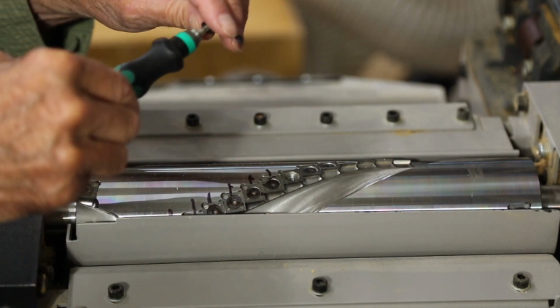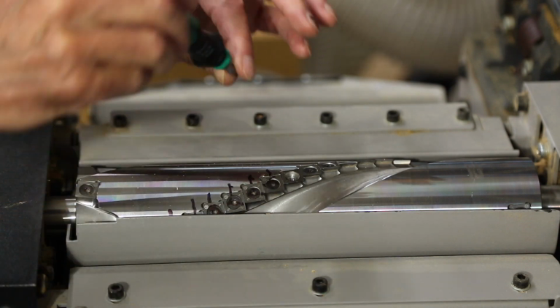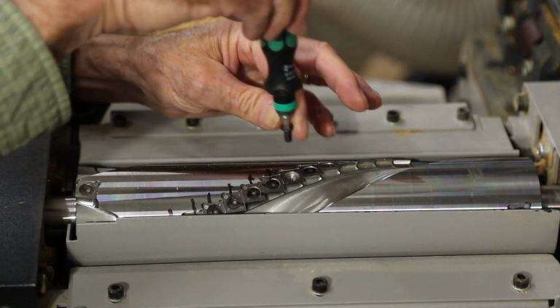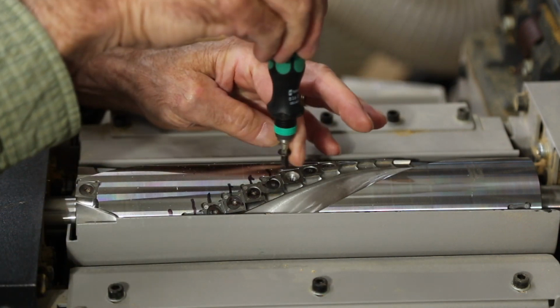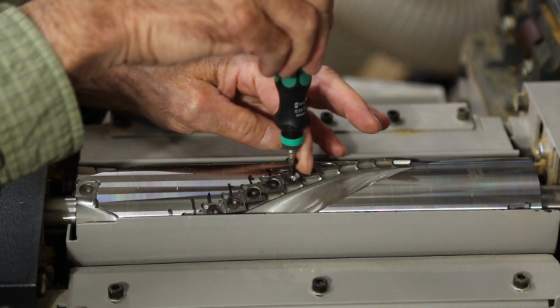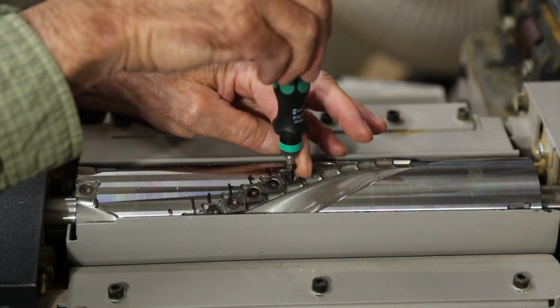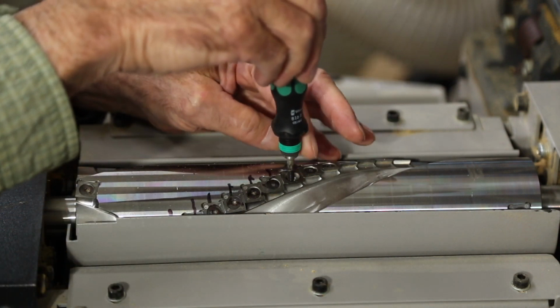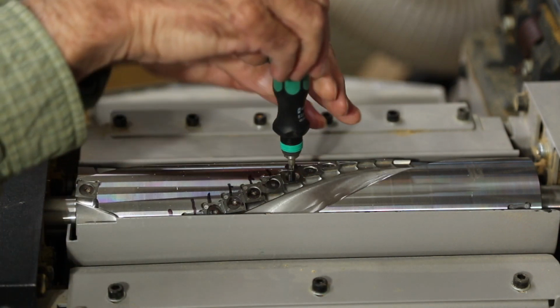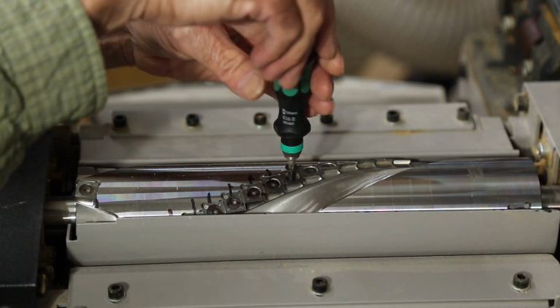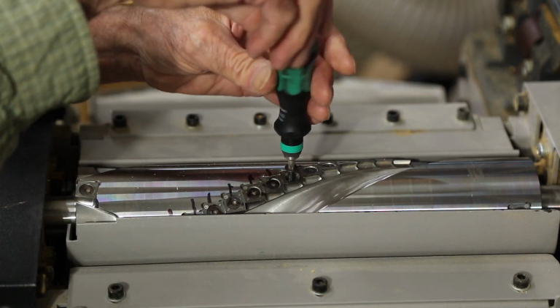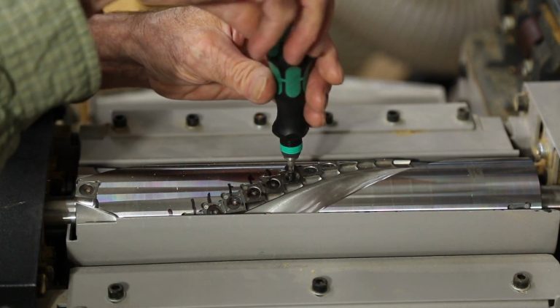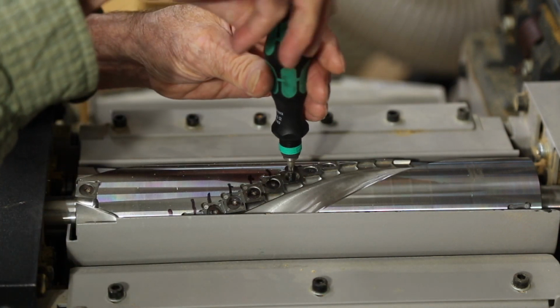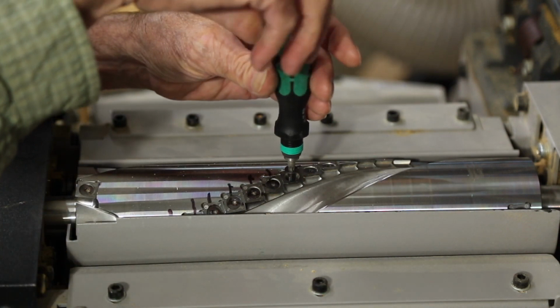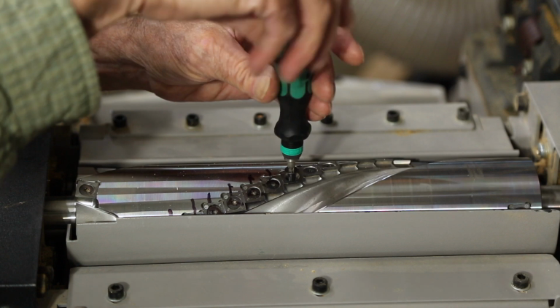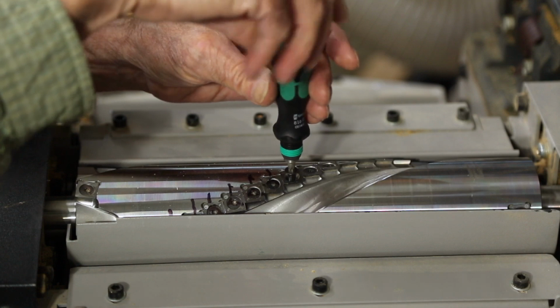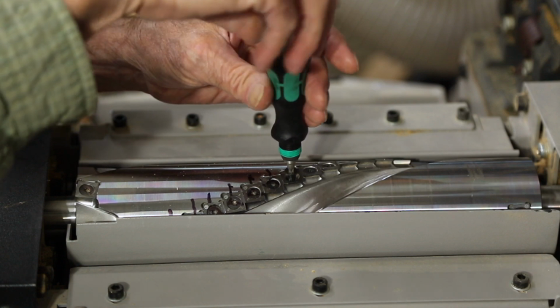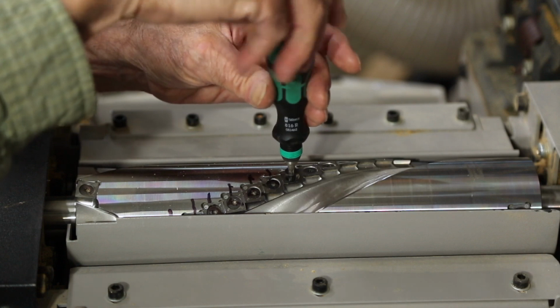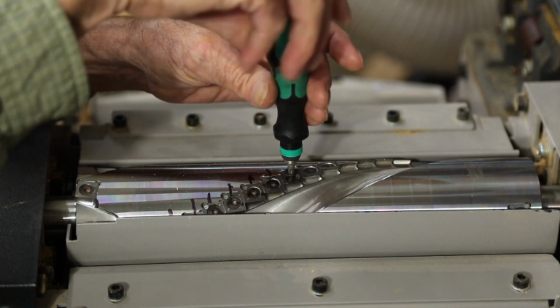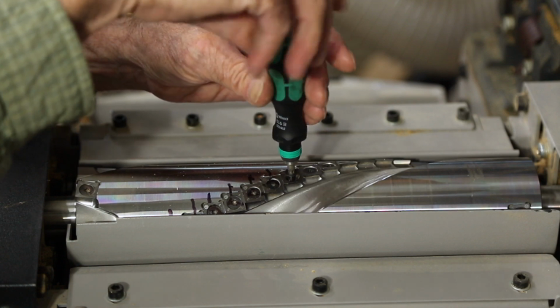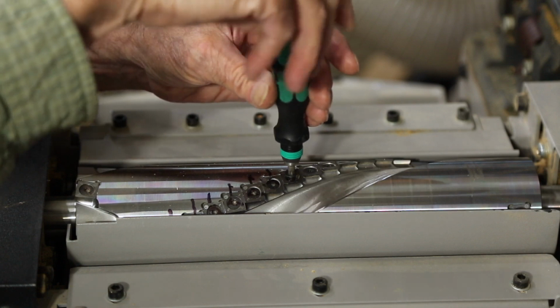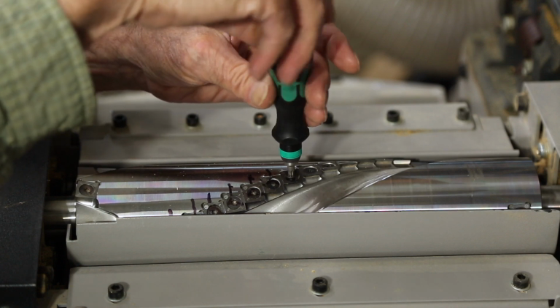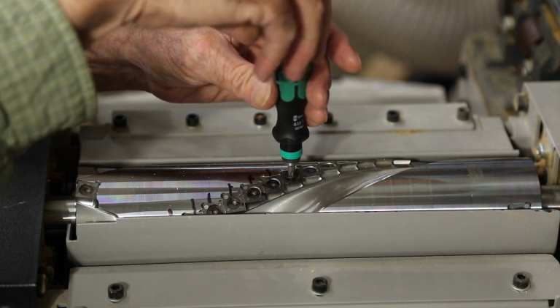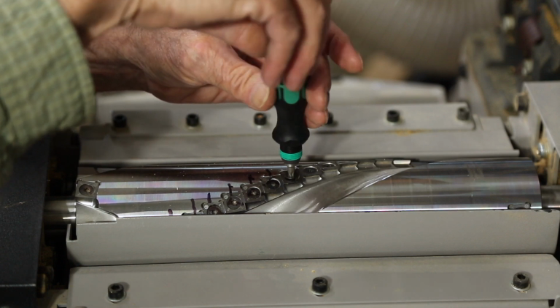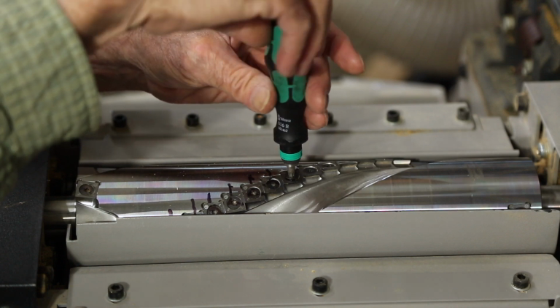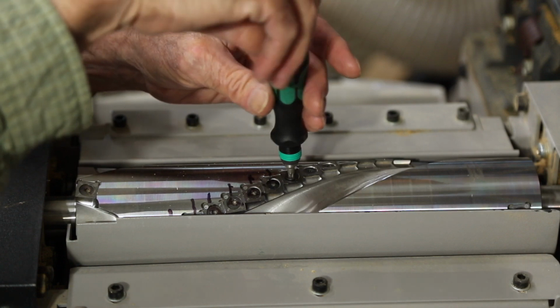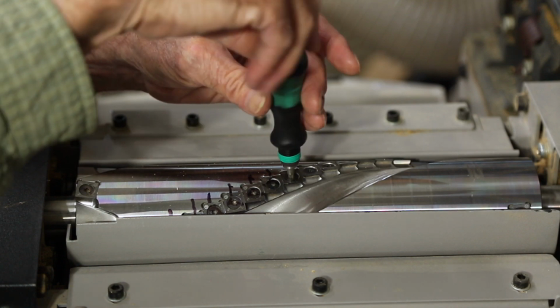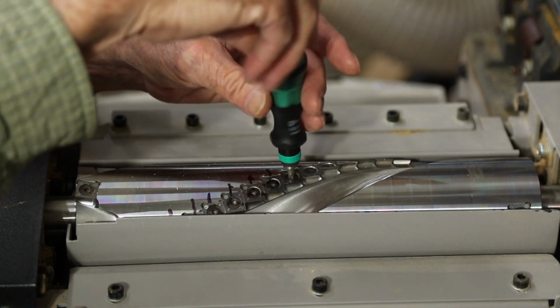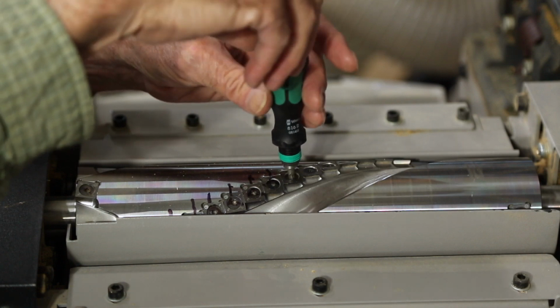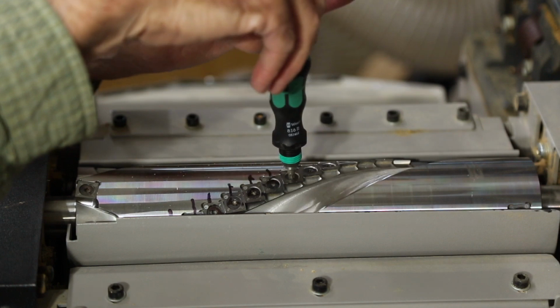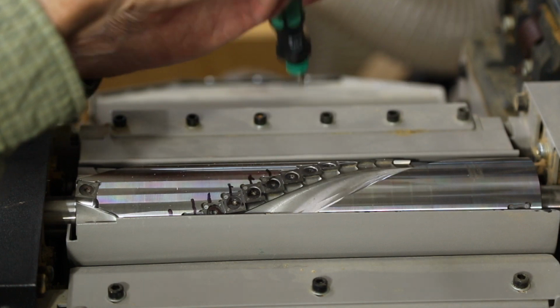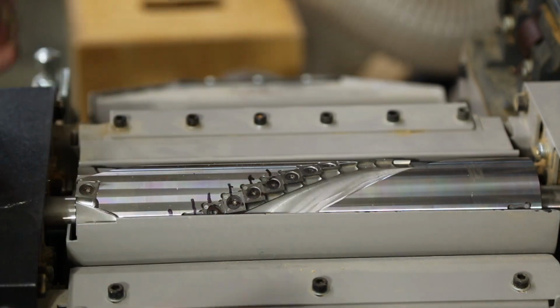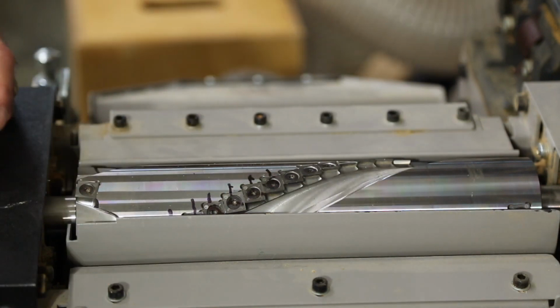I'm now going to put that screw back in there, and I'm just going to bring it down until it's just seated.